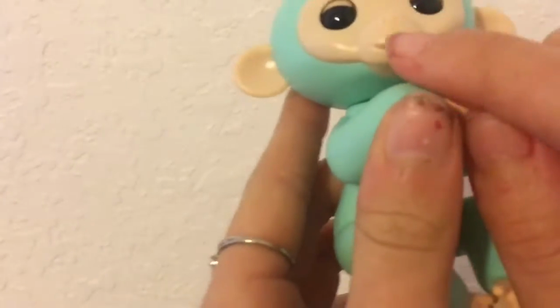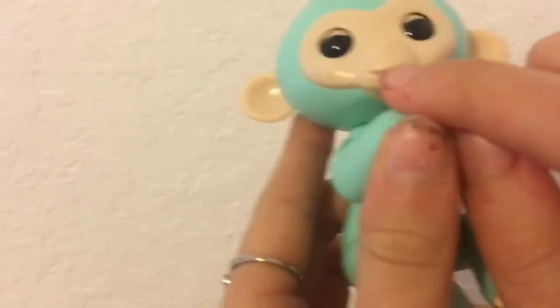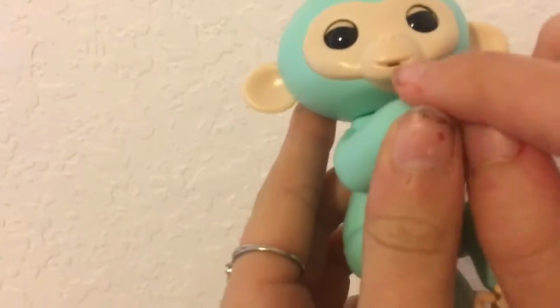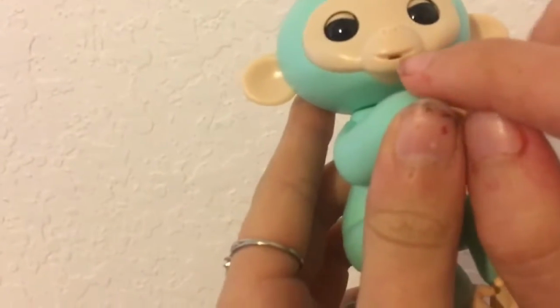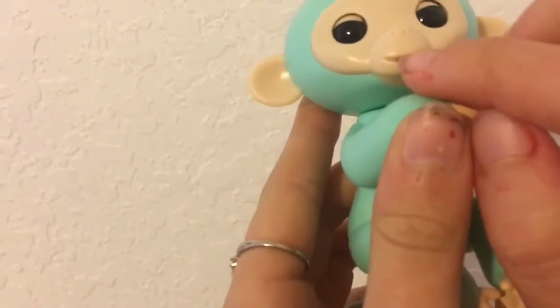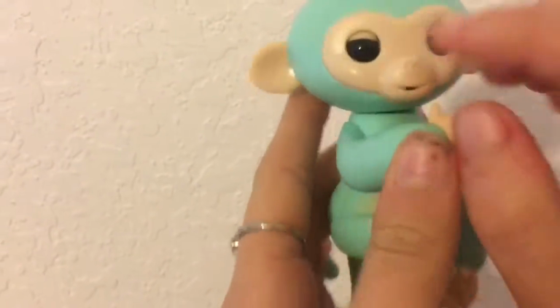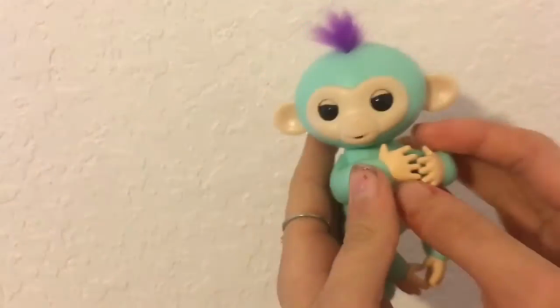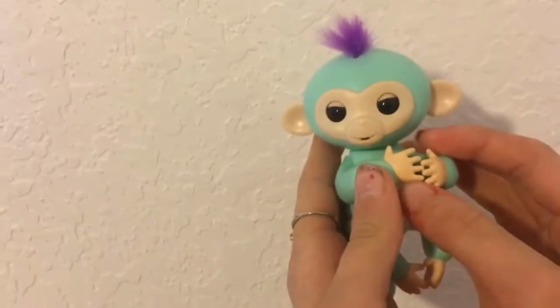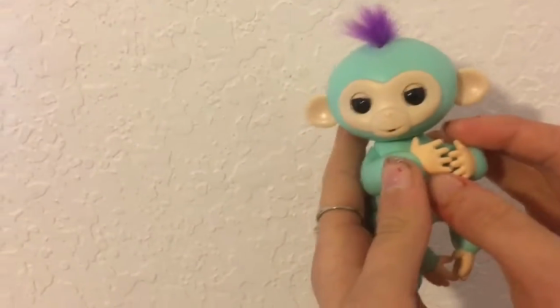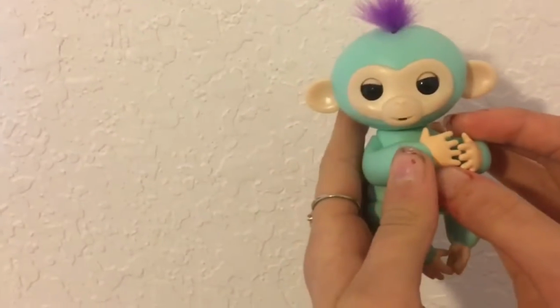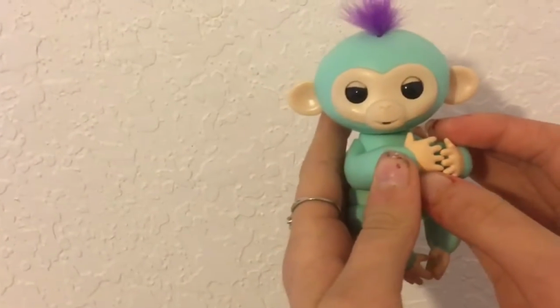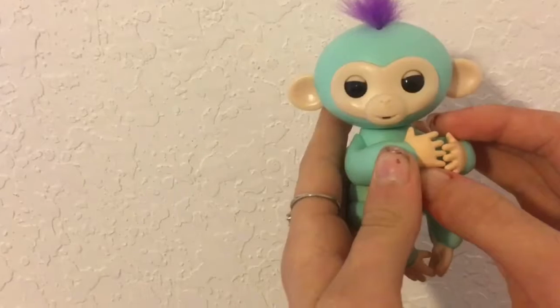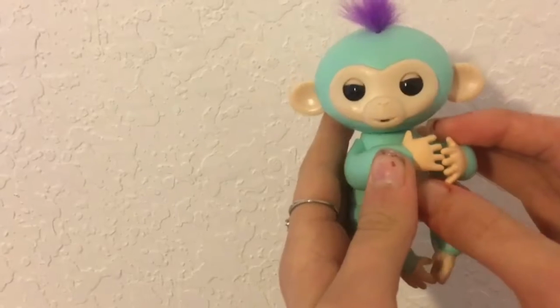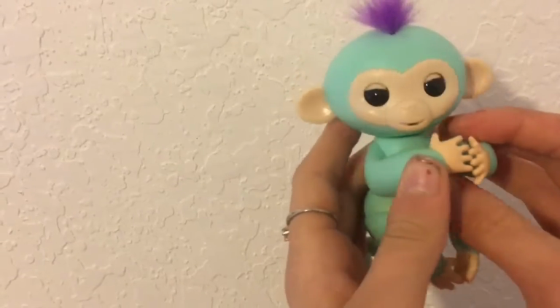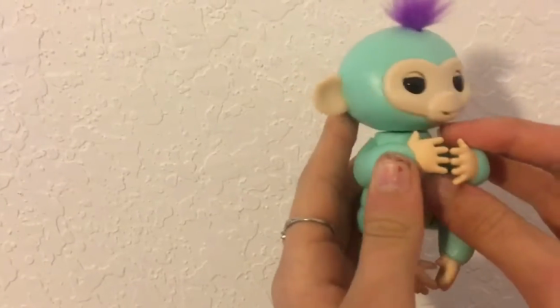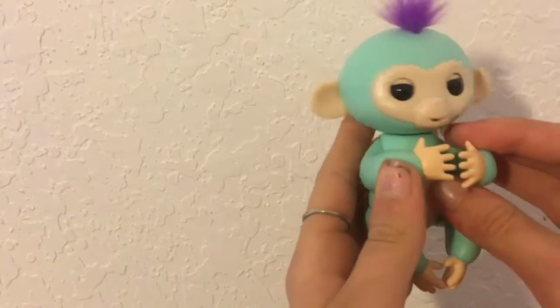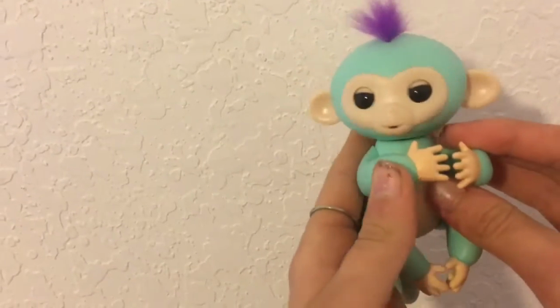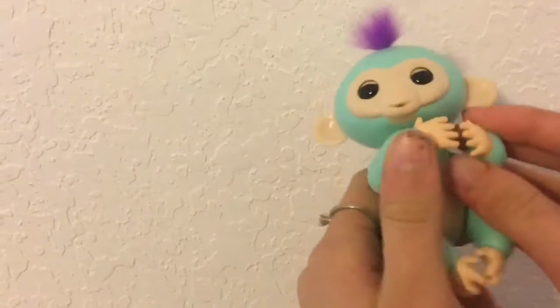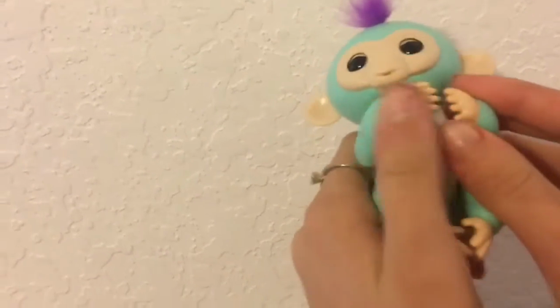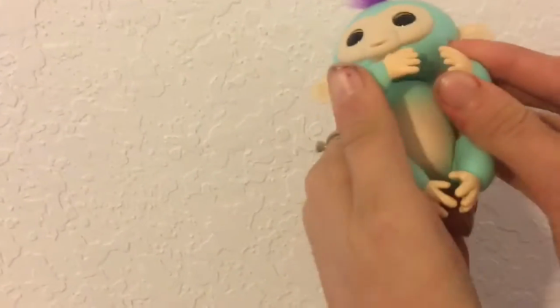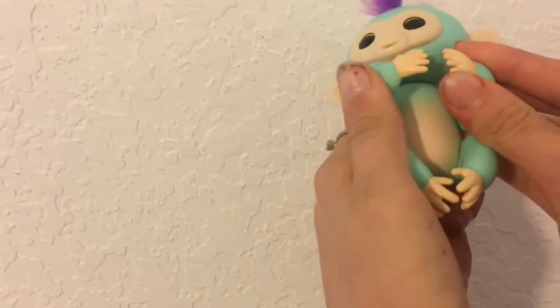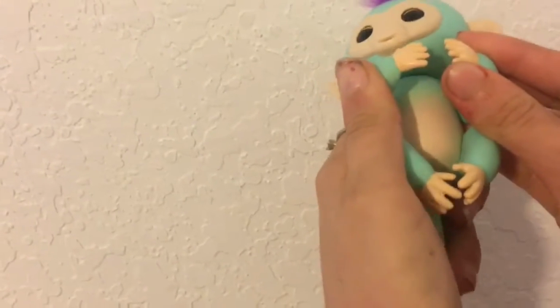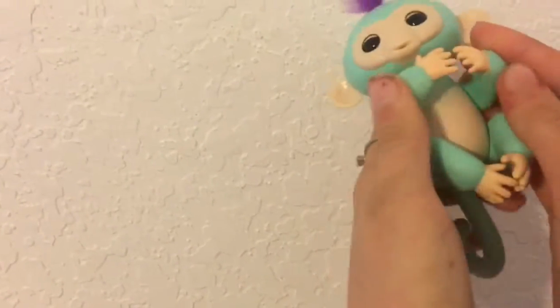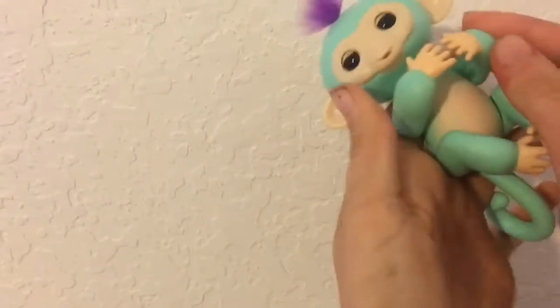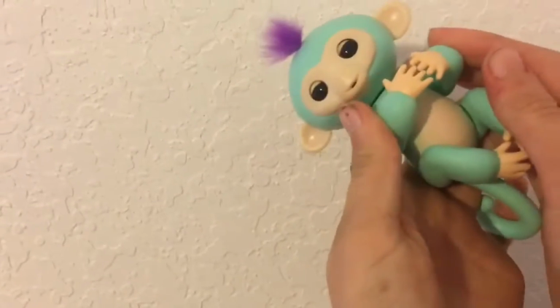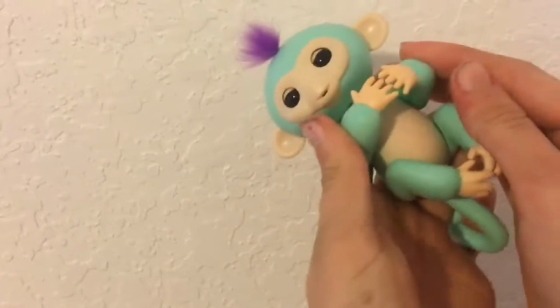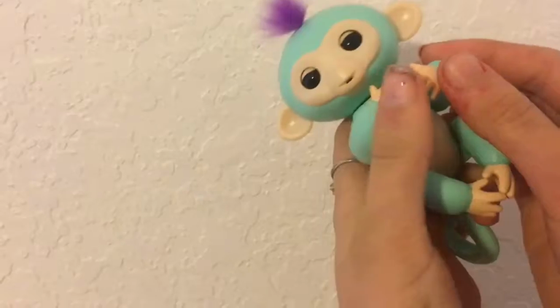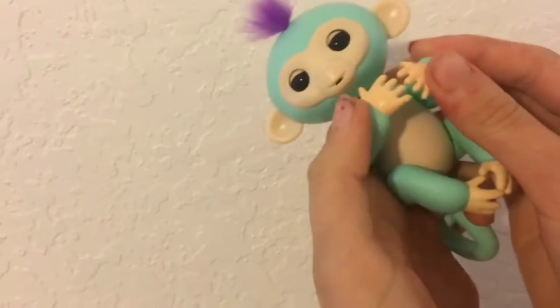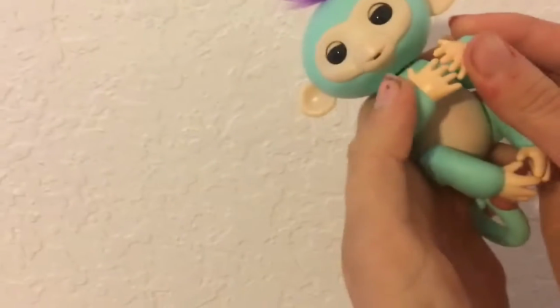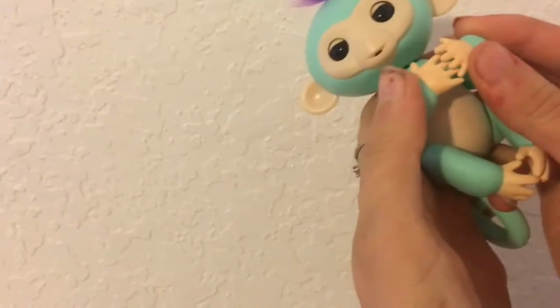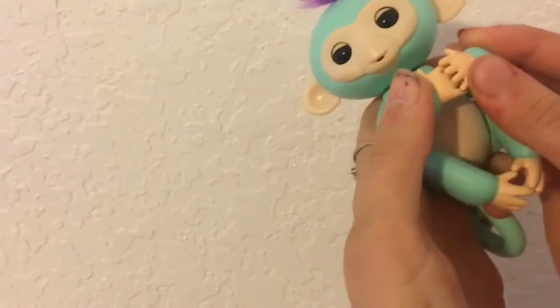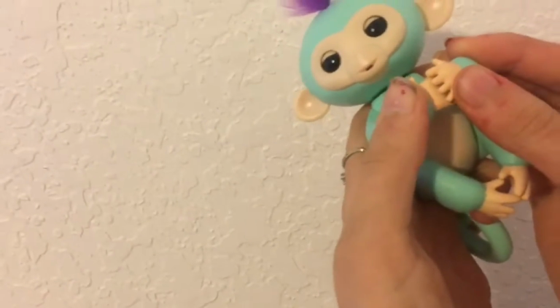Her eyes can open and close and she has a sensor on her mouth for blowing kisses. Her stomach is a different color than her body and her hands are very detailed.